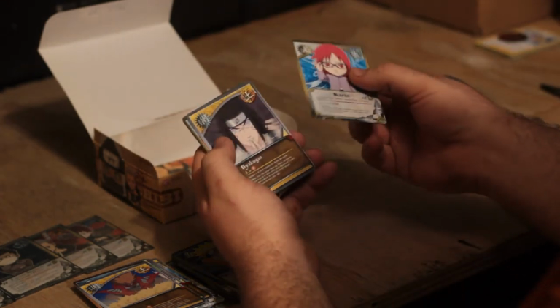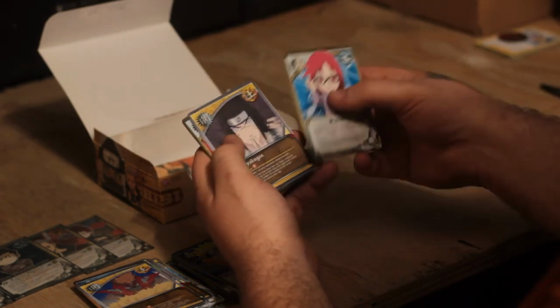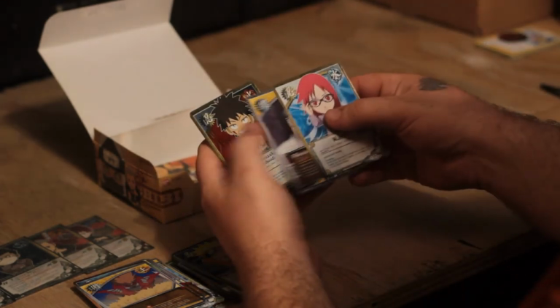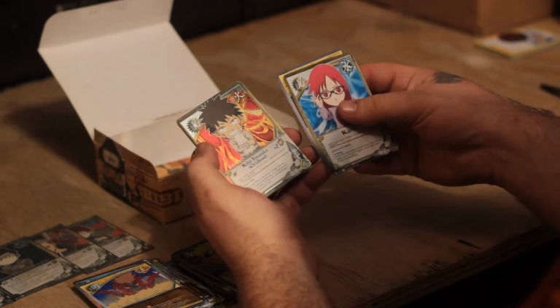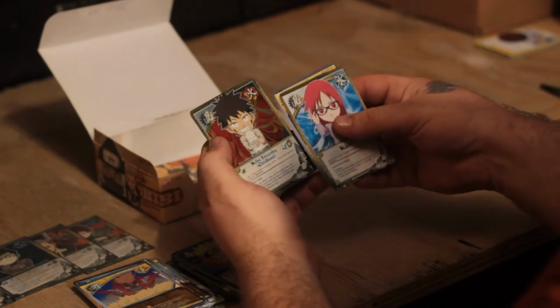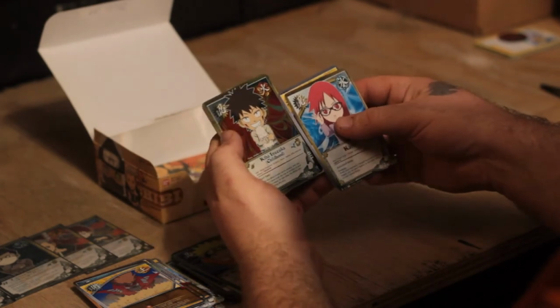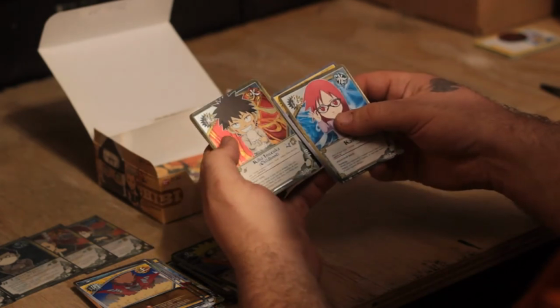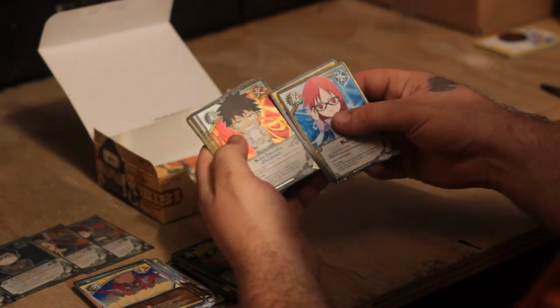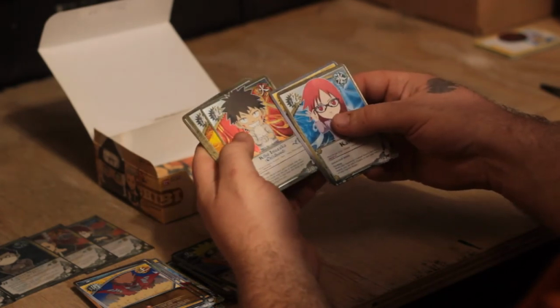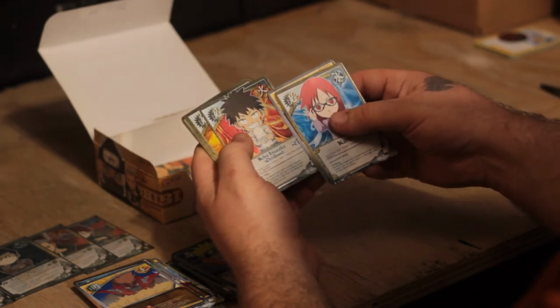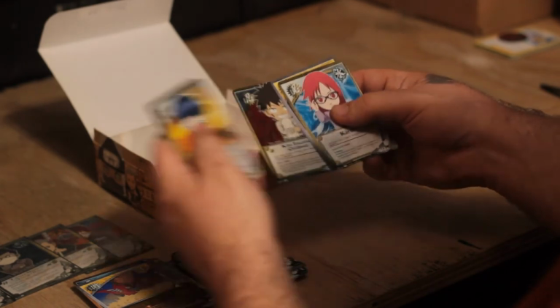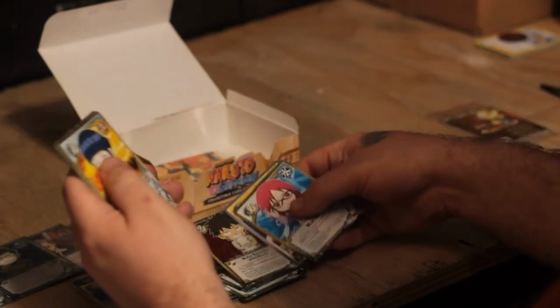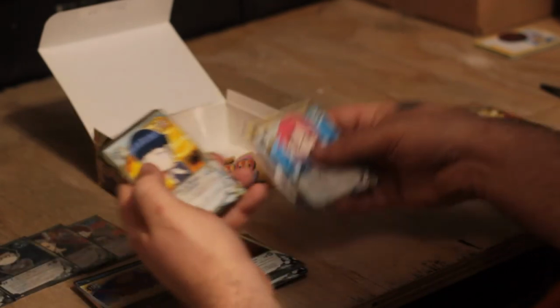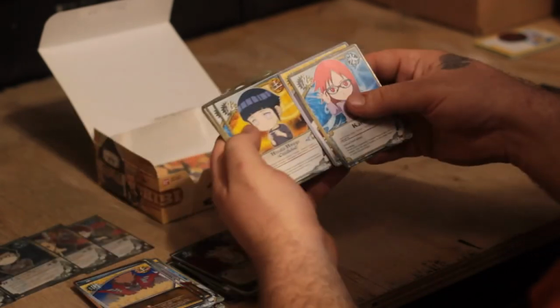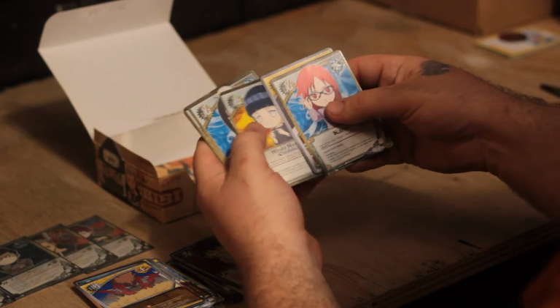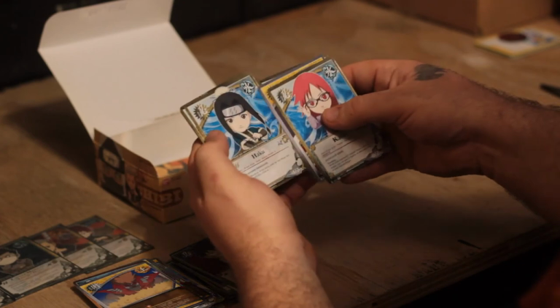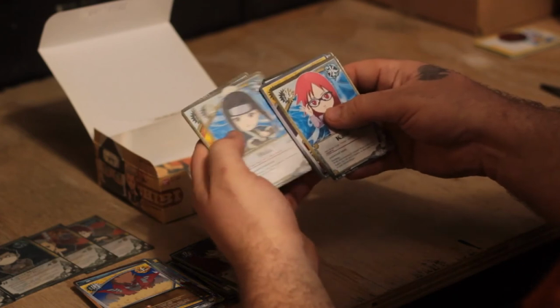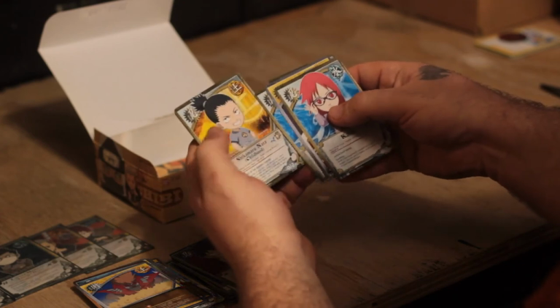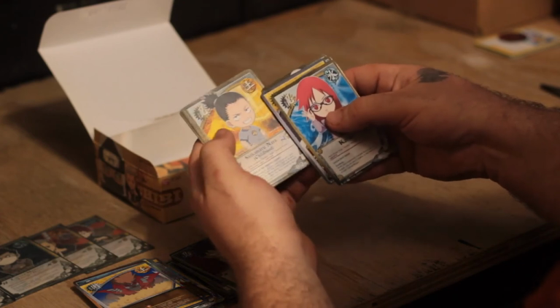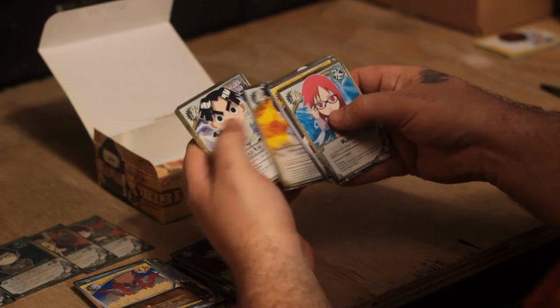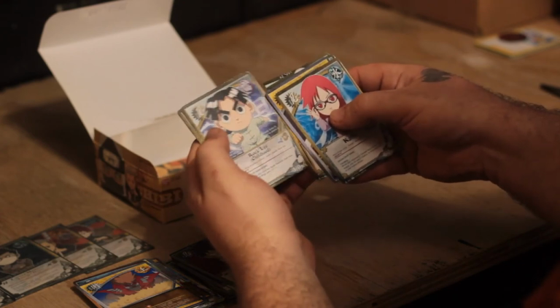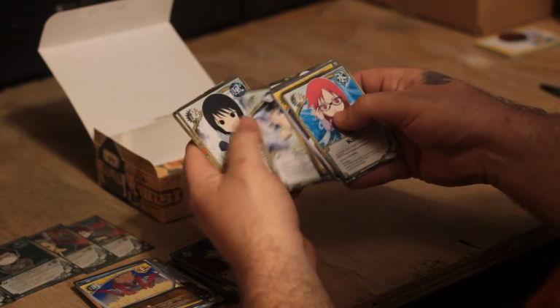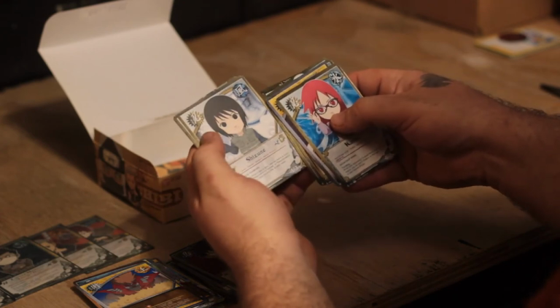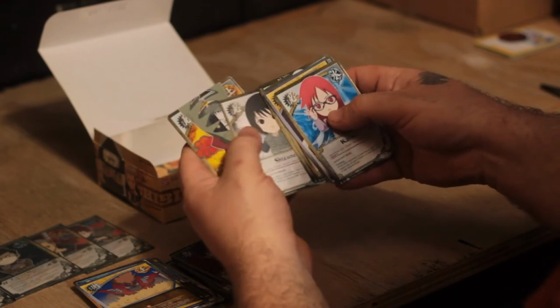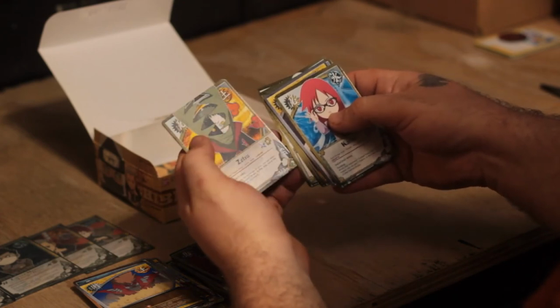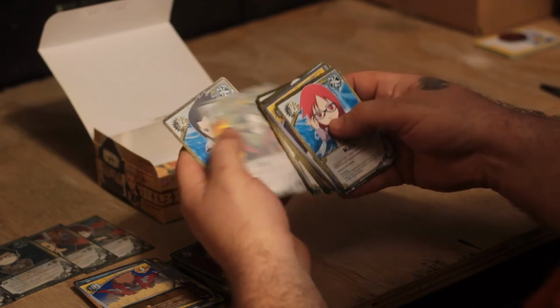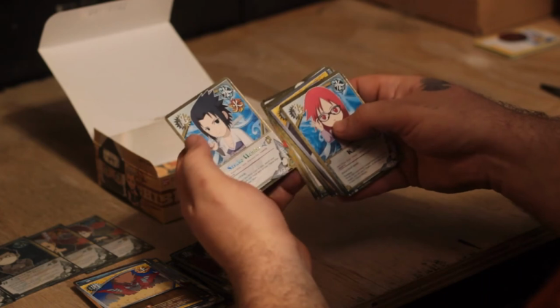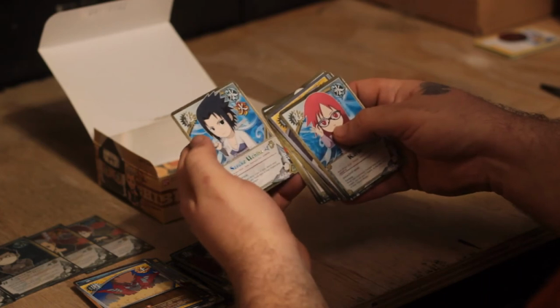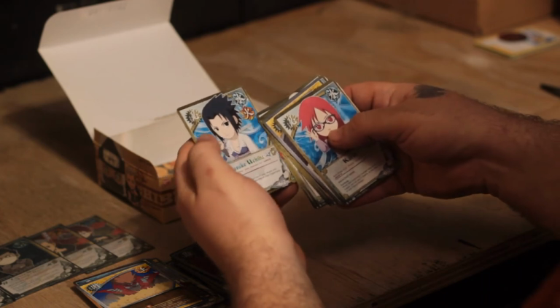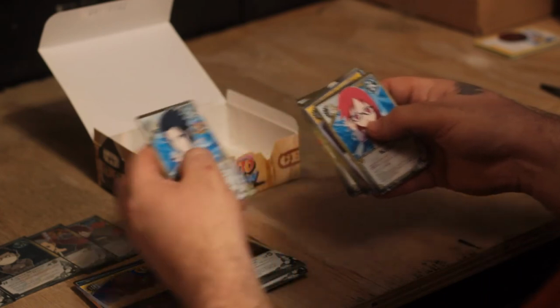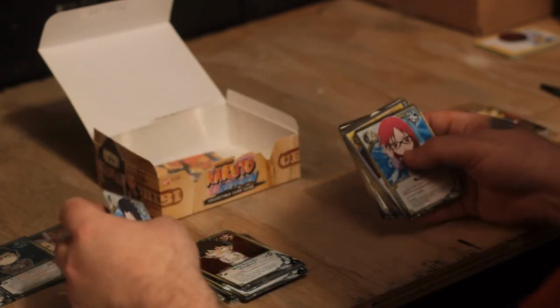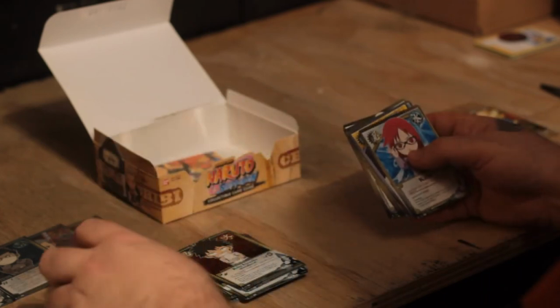Byakugan. Foil Kiba childhood. Hinata, Haku, Shikamaru, Rock Lee, Shizune, Zetsu, and another rare: Sasuke.